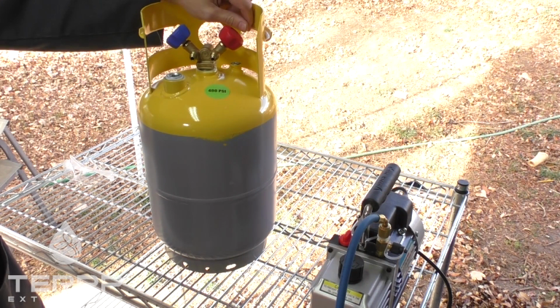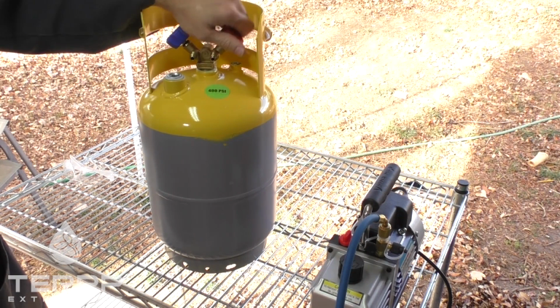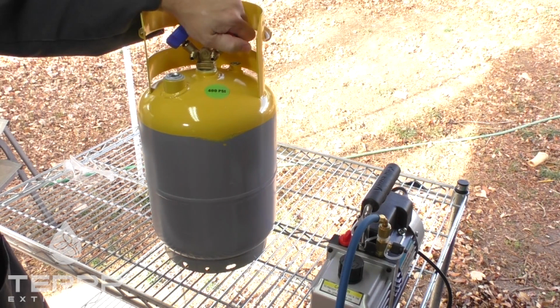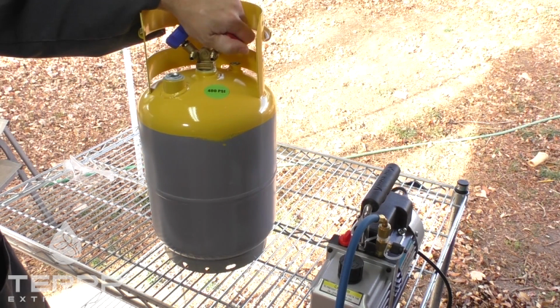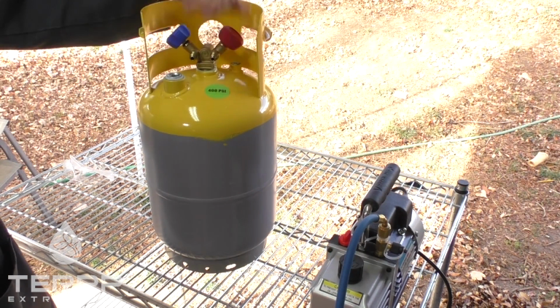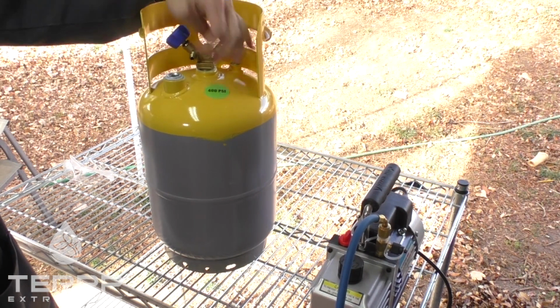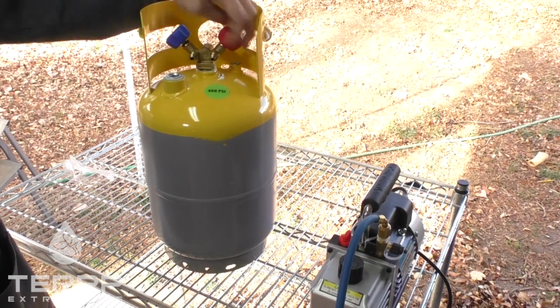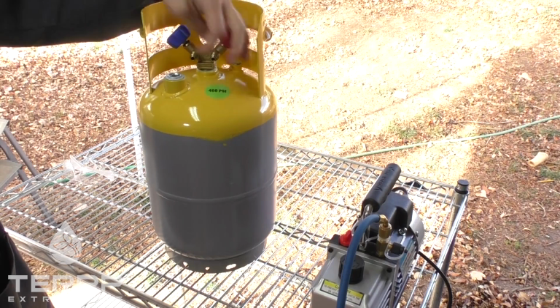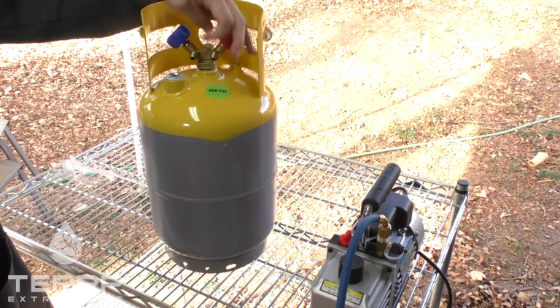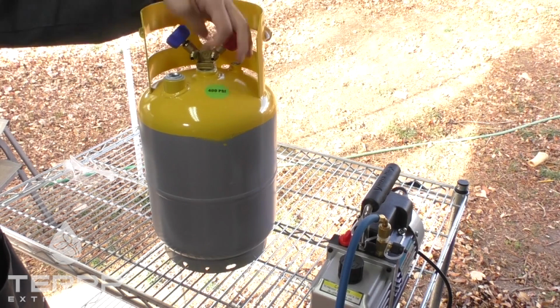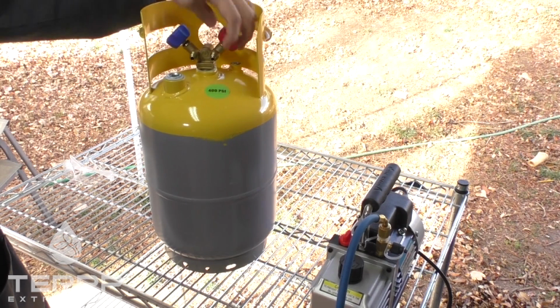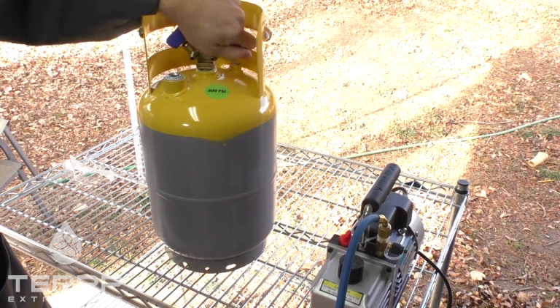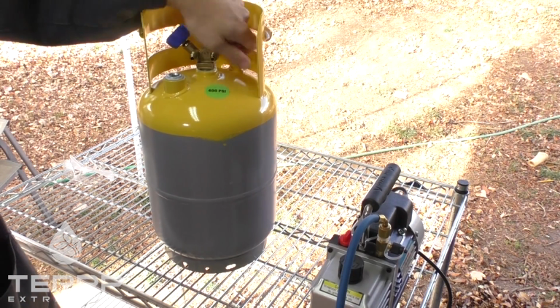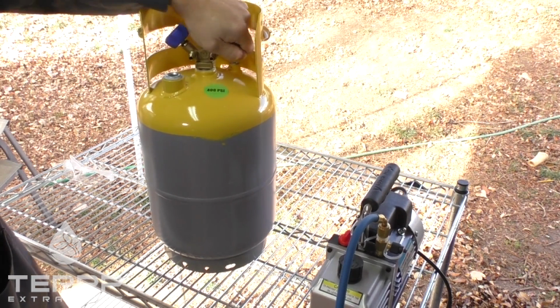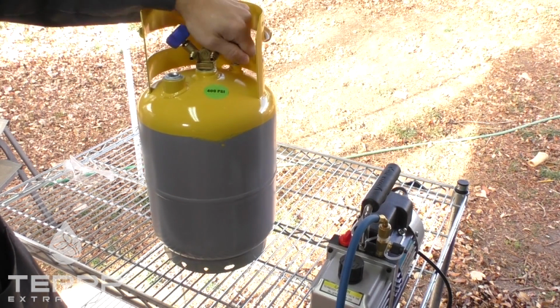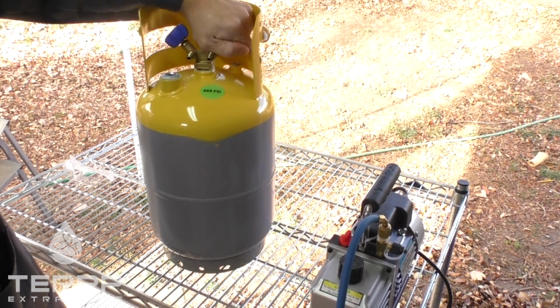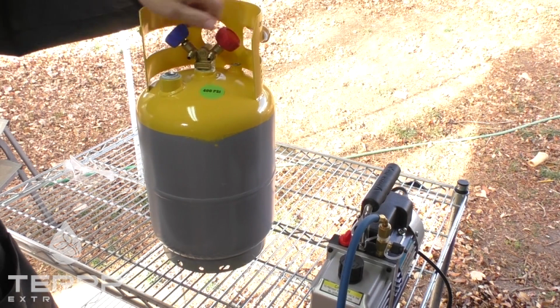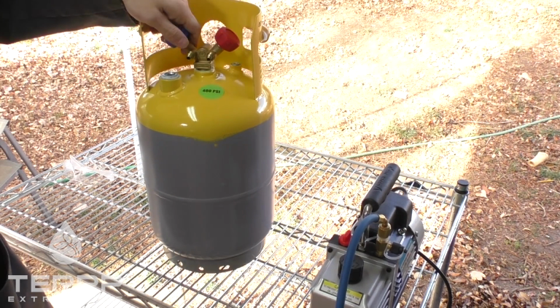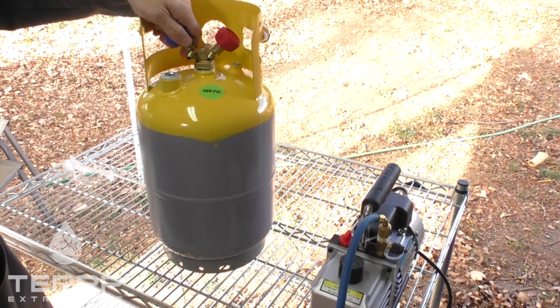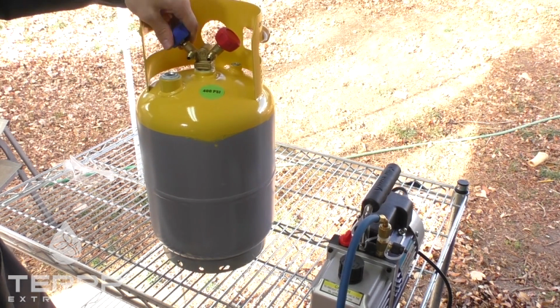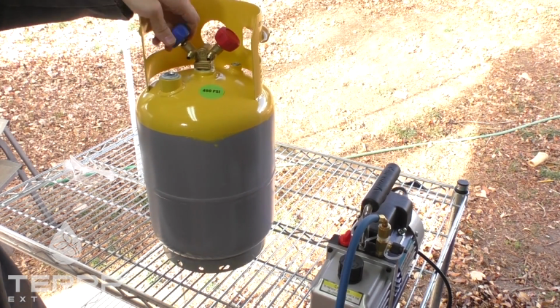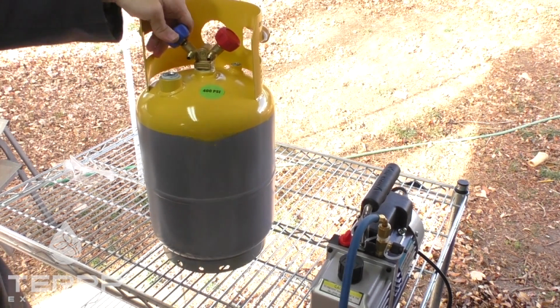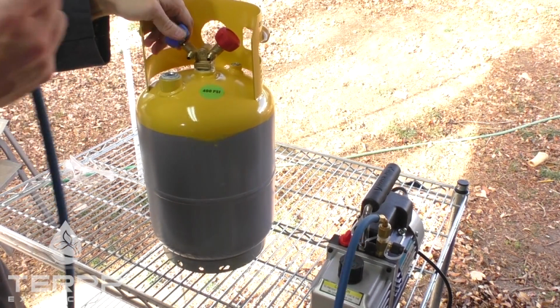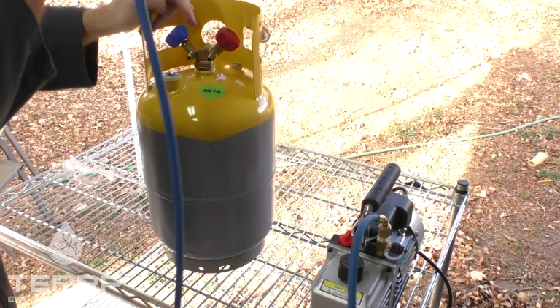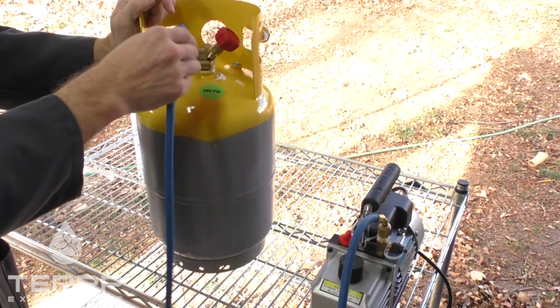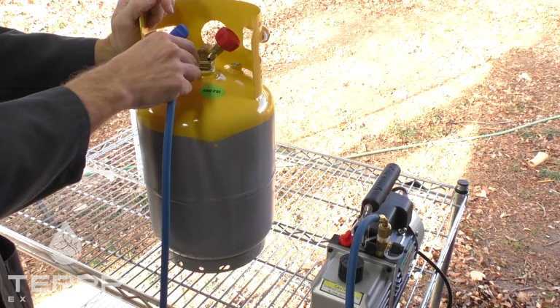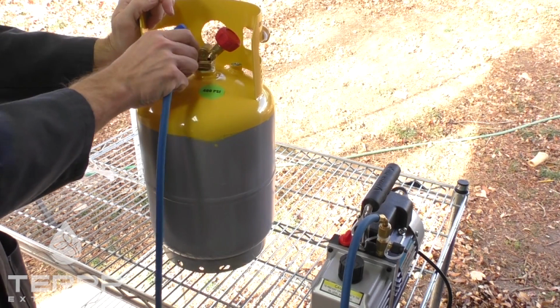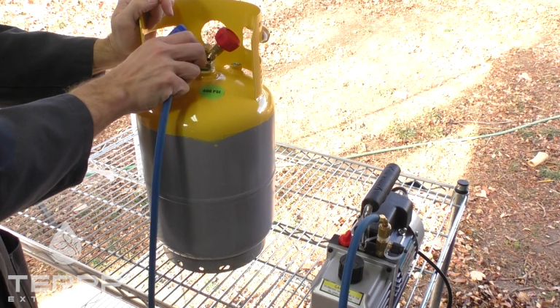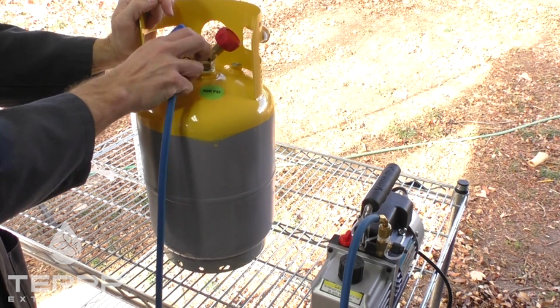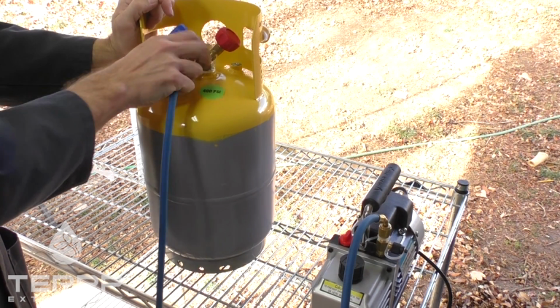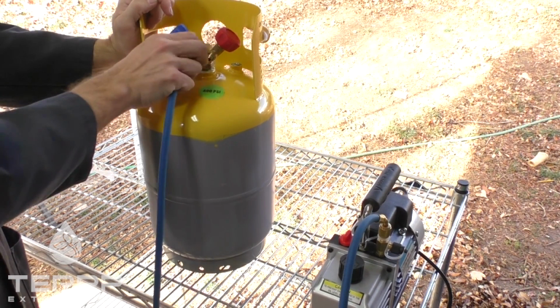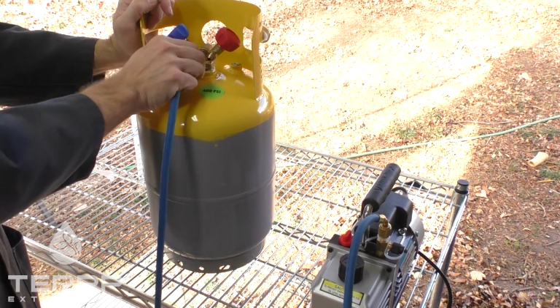All right, so now all the nitrogen is out of the system. What we're going to do is make sure only one valve is open, and that one valve that's open, we're going to go ahead and hook up this vacuum hose.